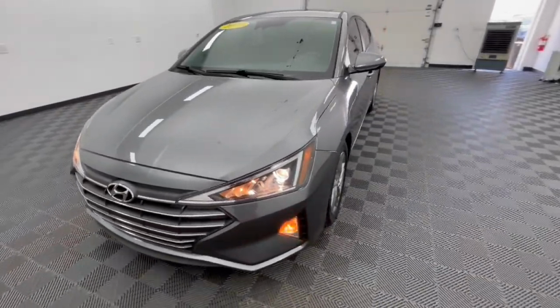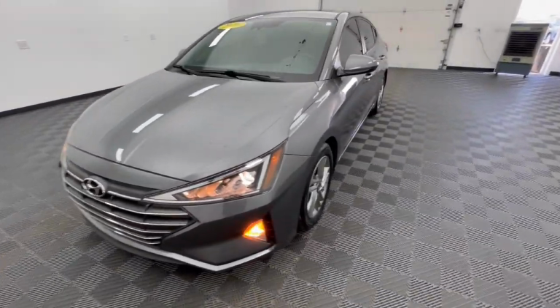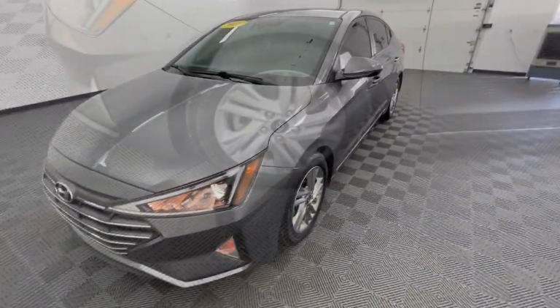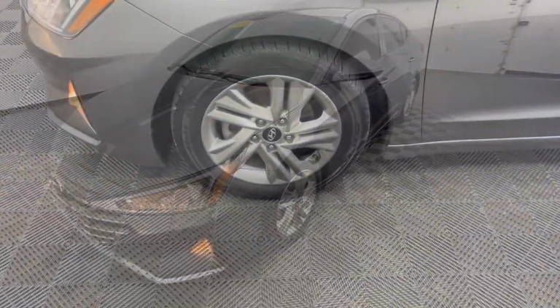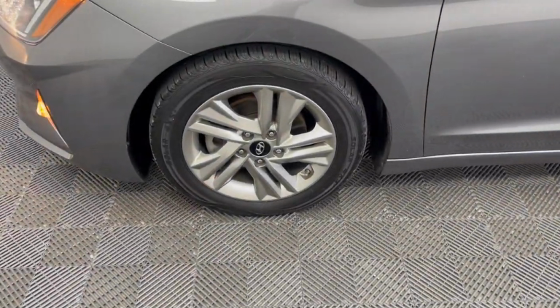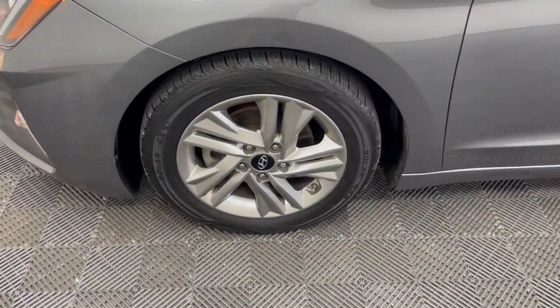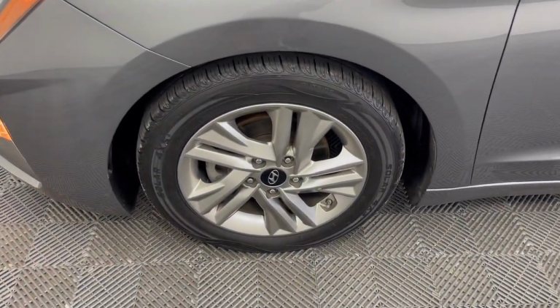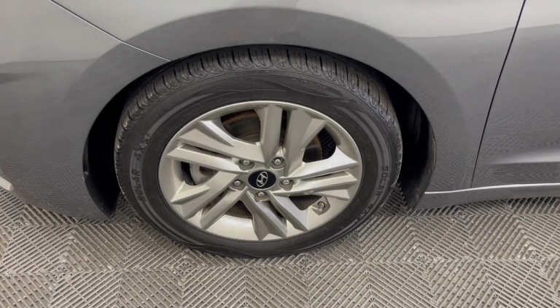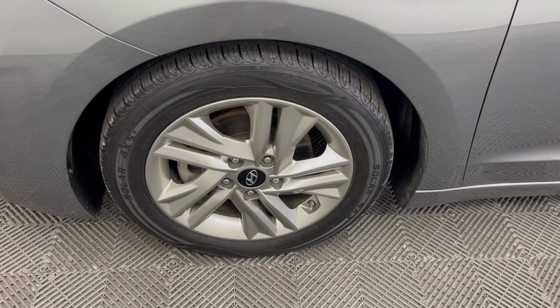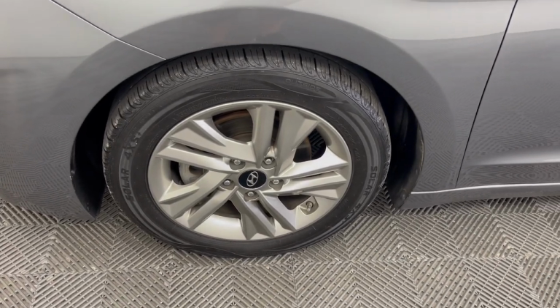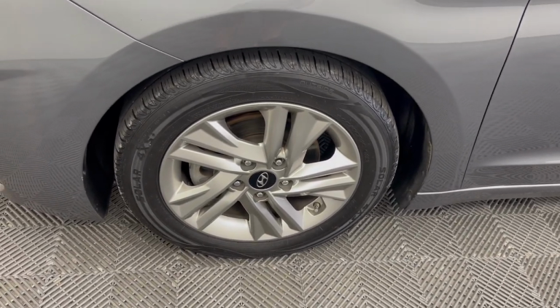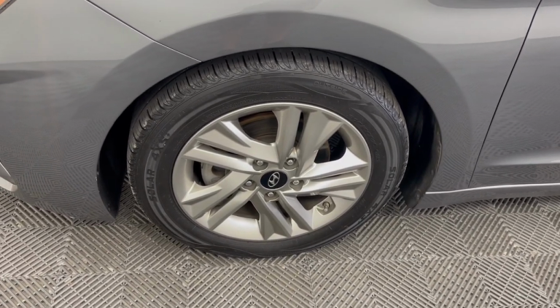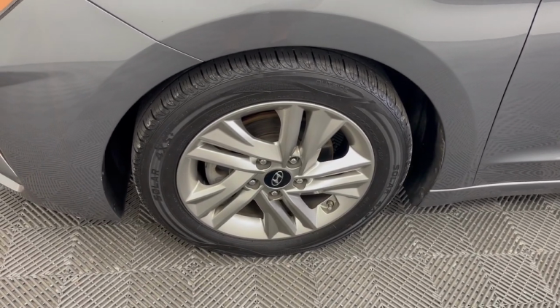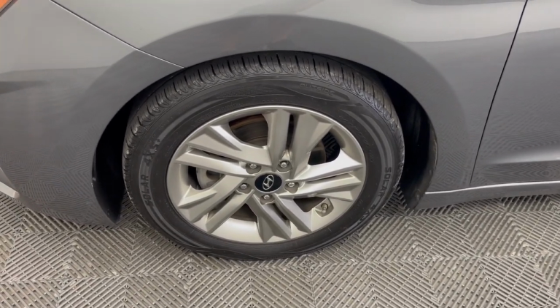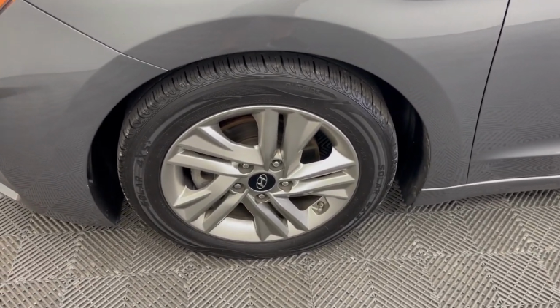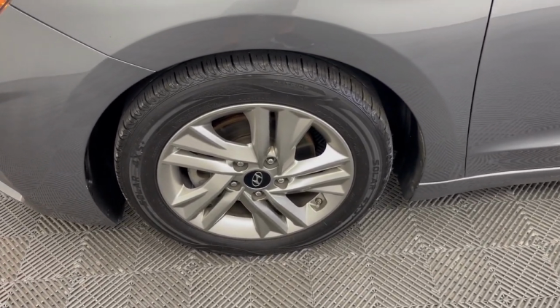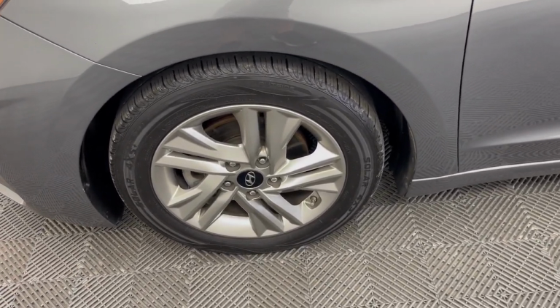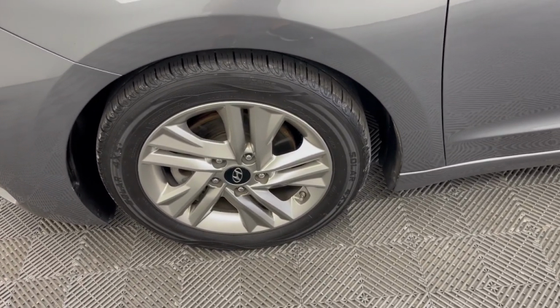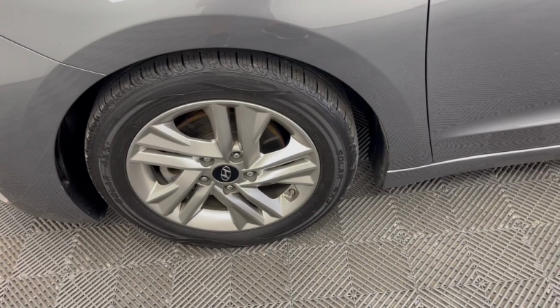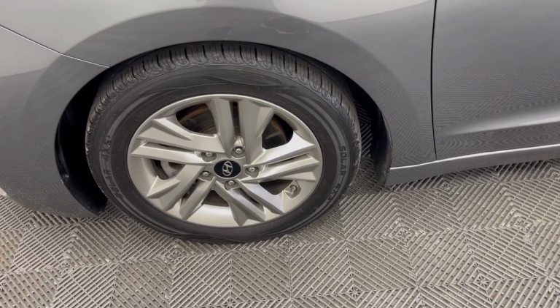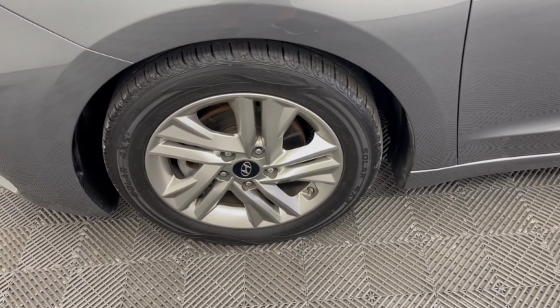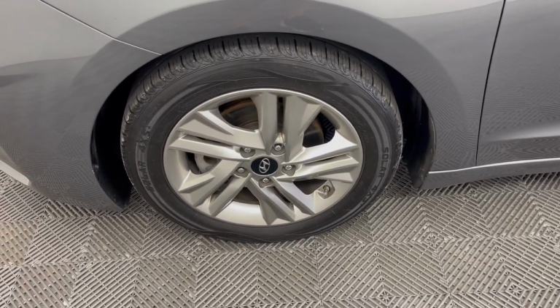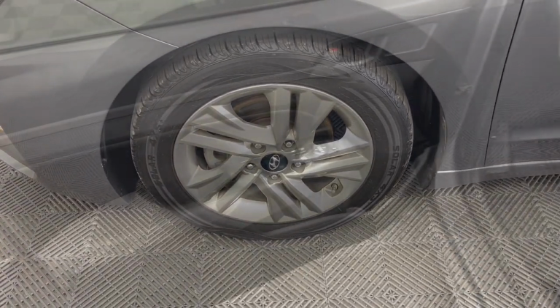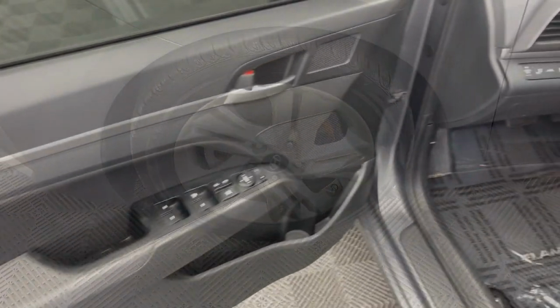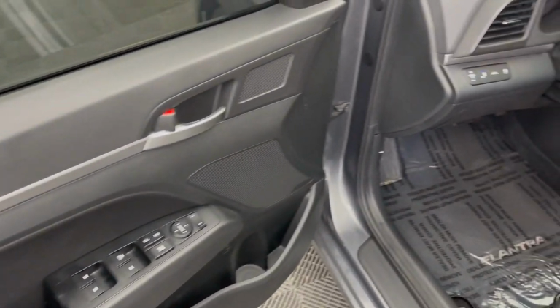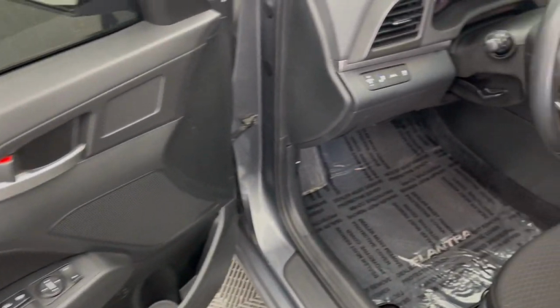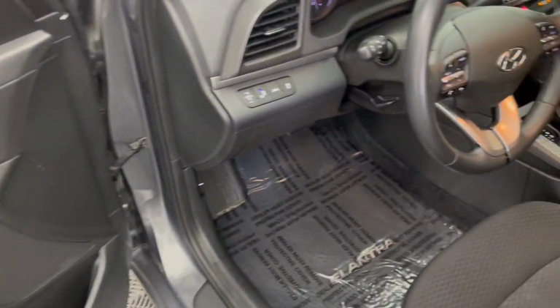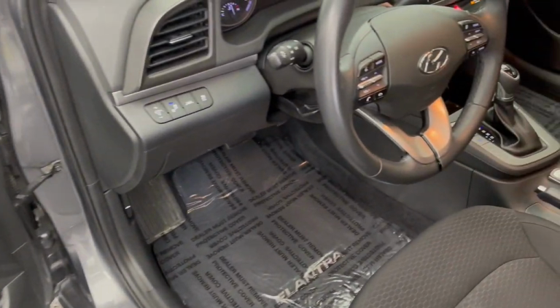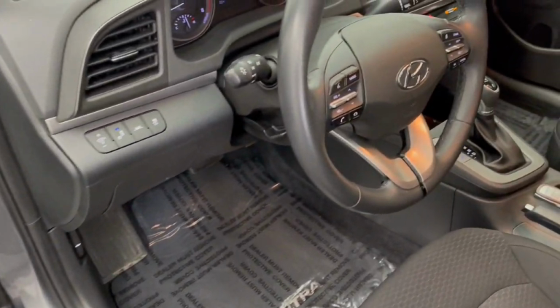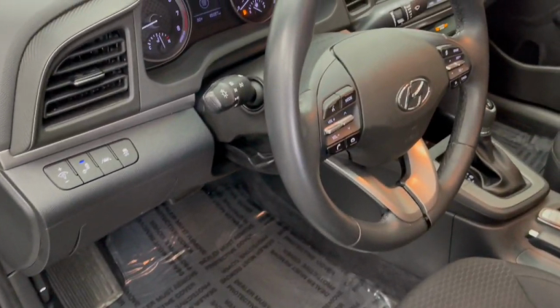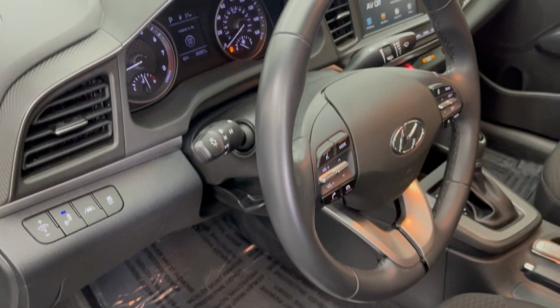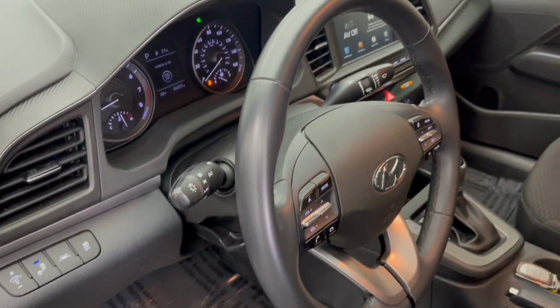Apple CarPlay and/or Android Auto, Sun Moonroof, Navigation System, Keyless Entry, Heated Mirrors, Satellite Radio, Backup Camera, Steering Wheel Audio Controls, Bluetooth, Blind Spot Monitor.